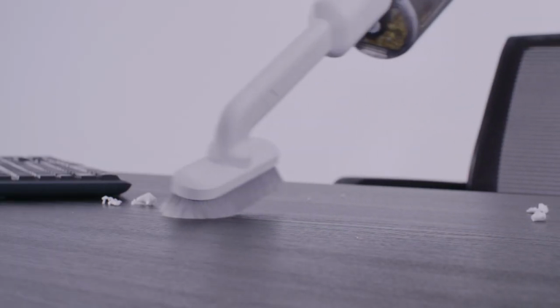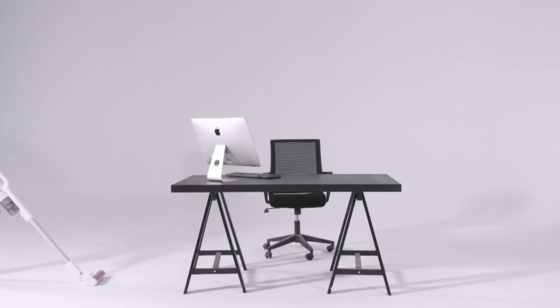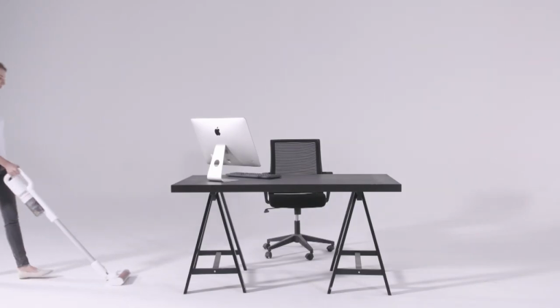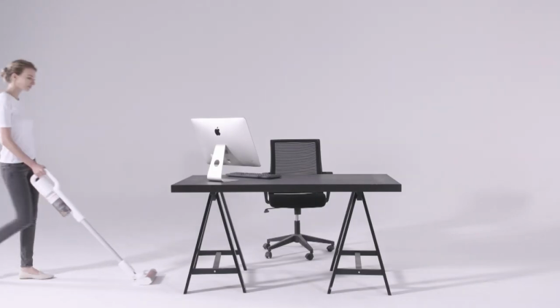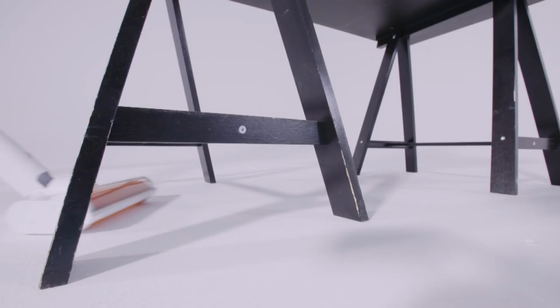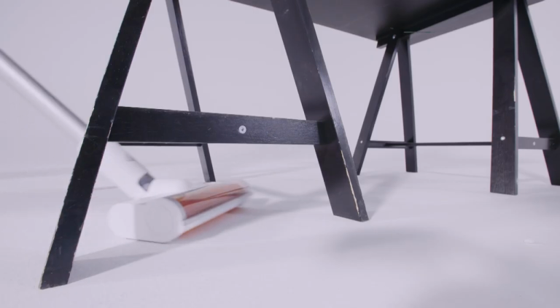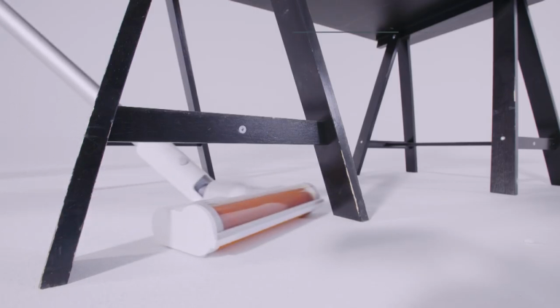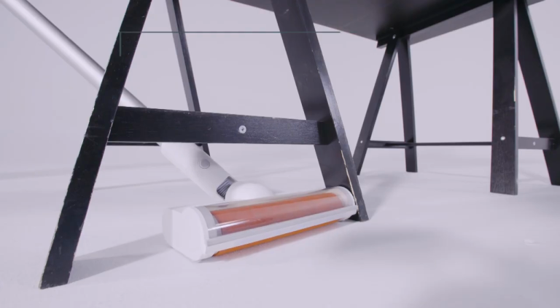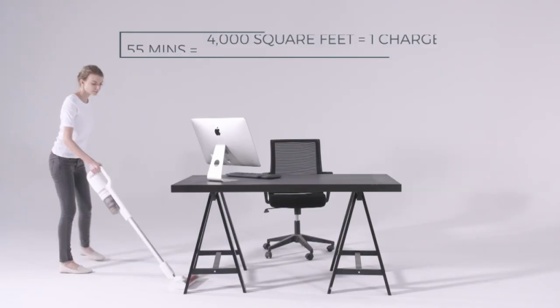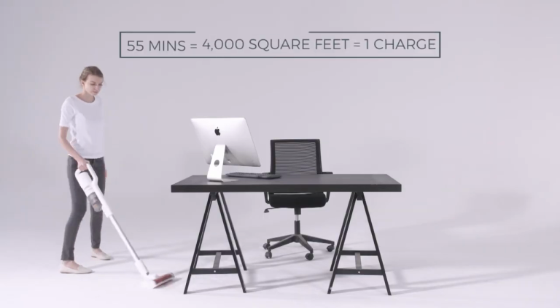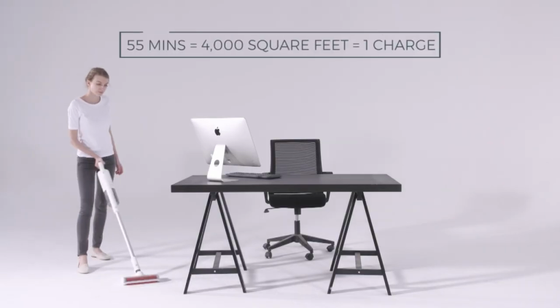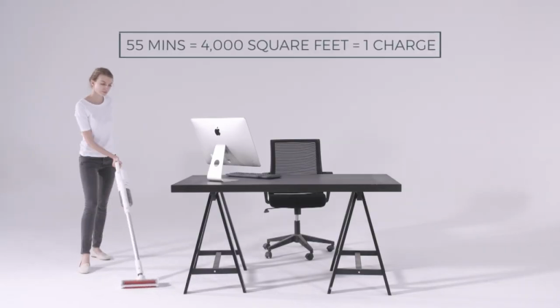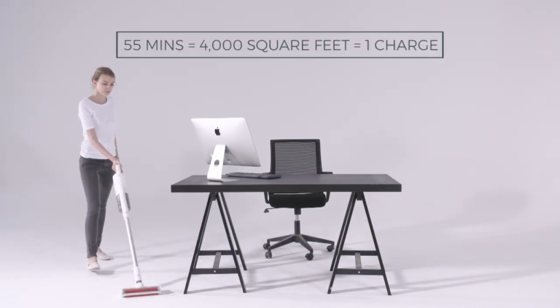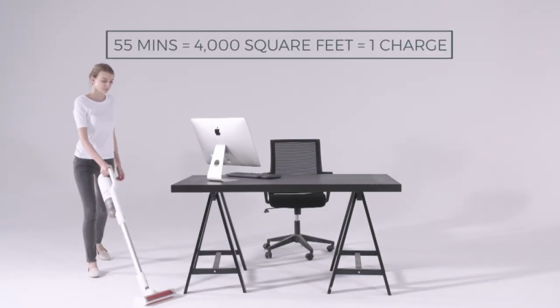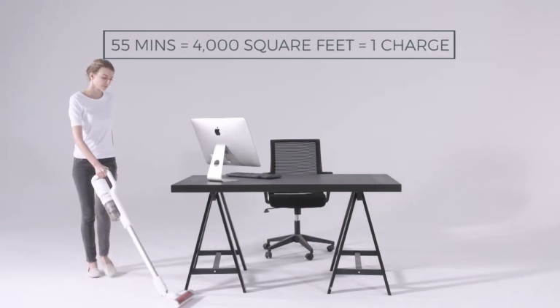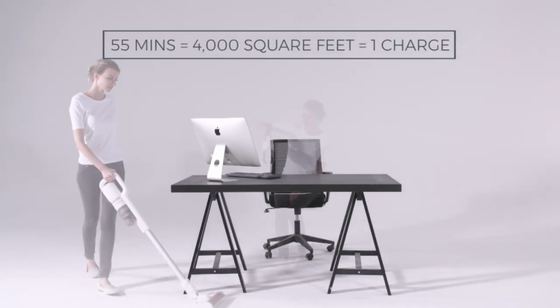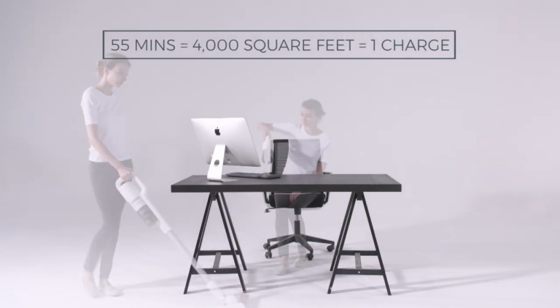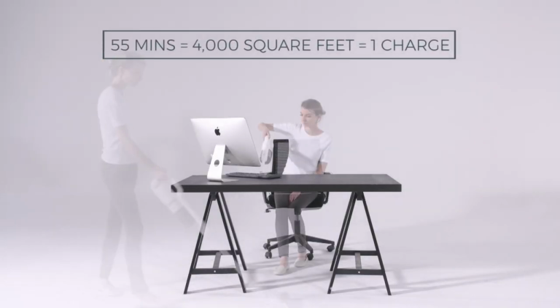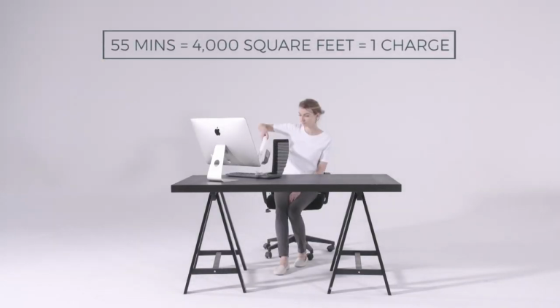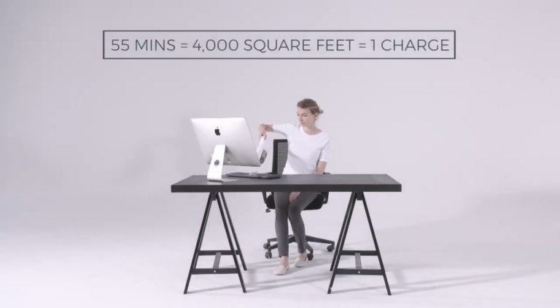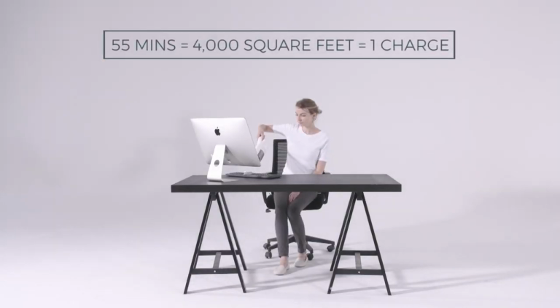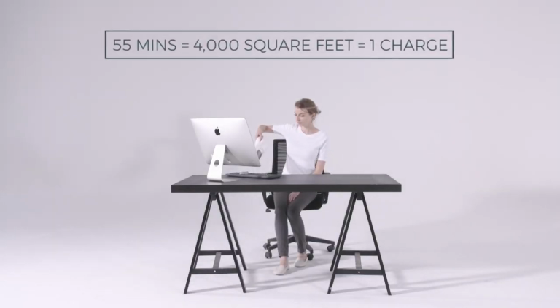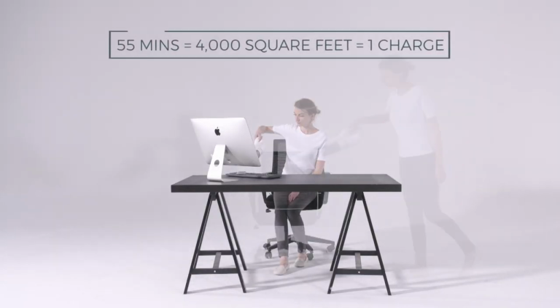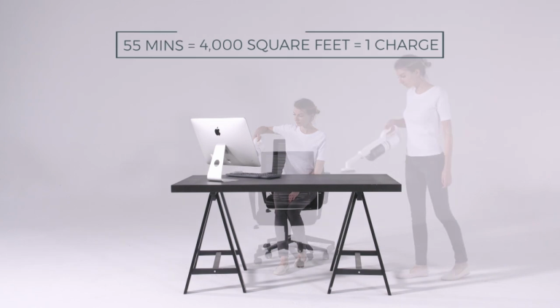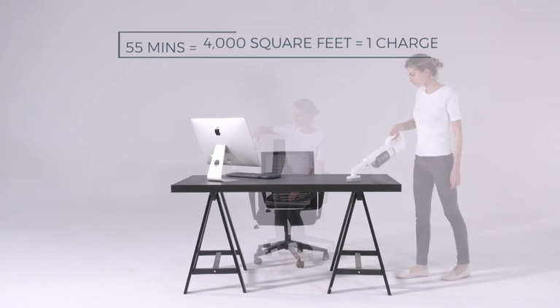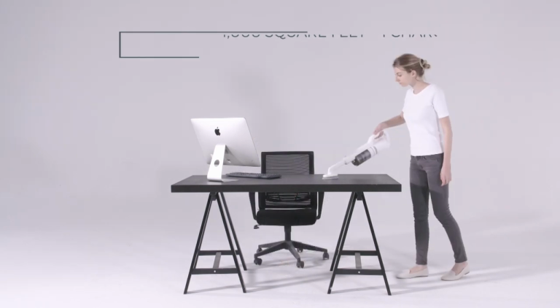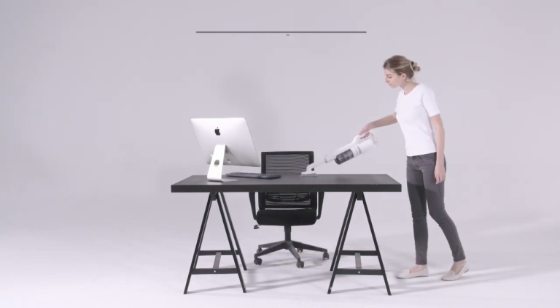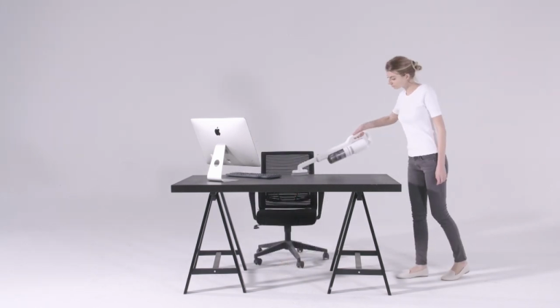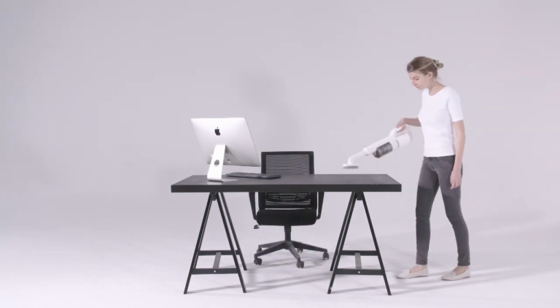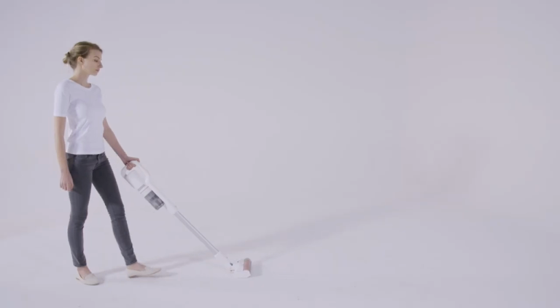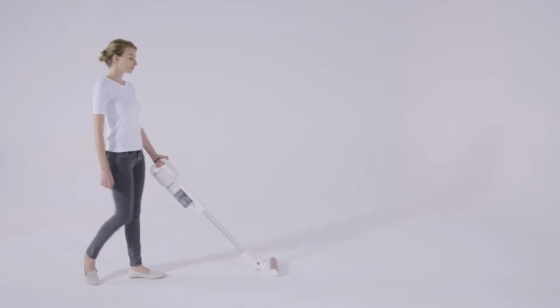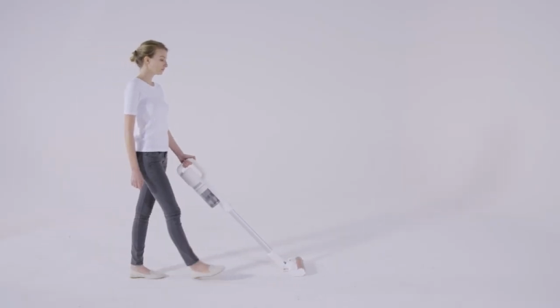With three power modes, the F8 can clean up to 55 minutes and as much as 4,000 square feet without charging — with enough operating power to clean all around your home.